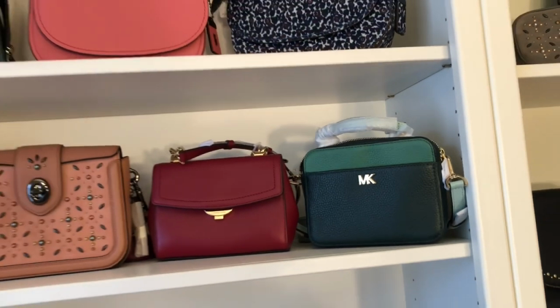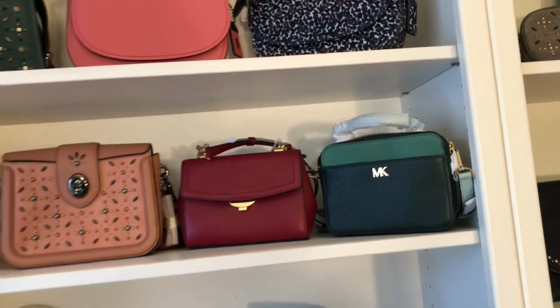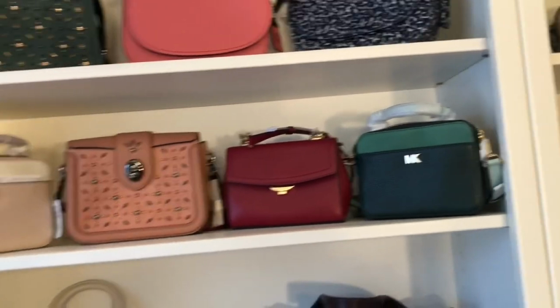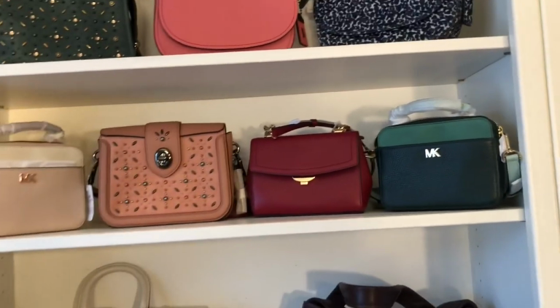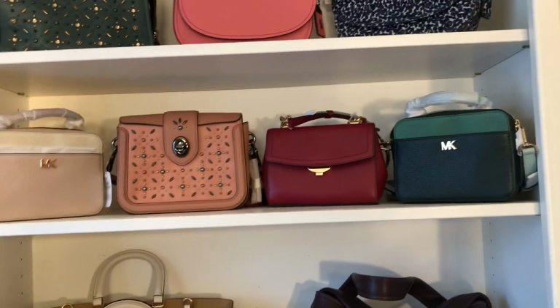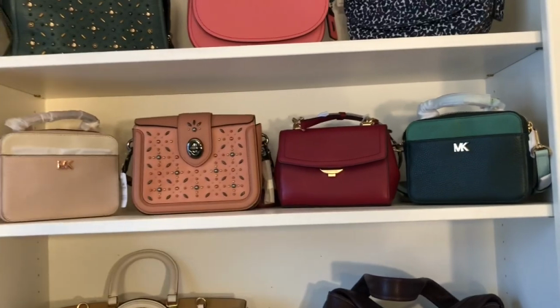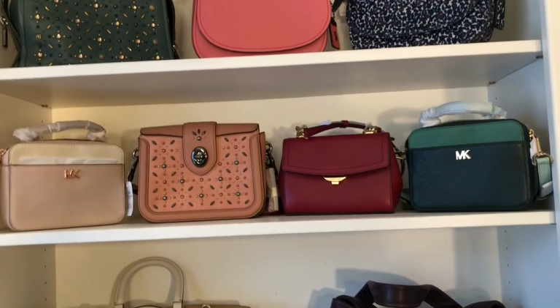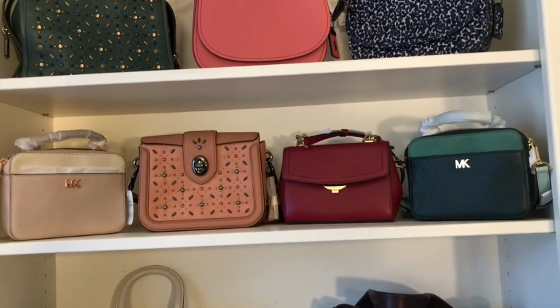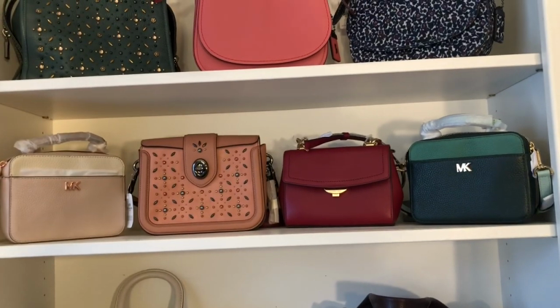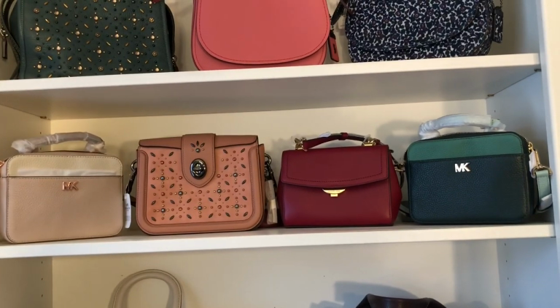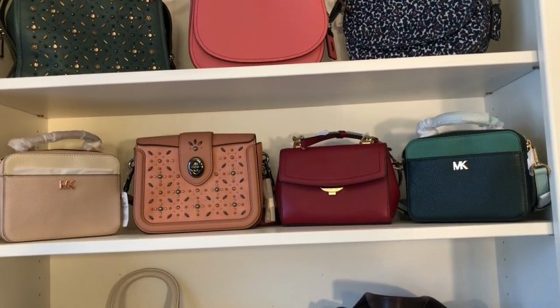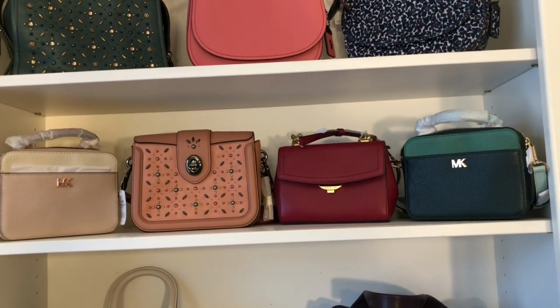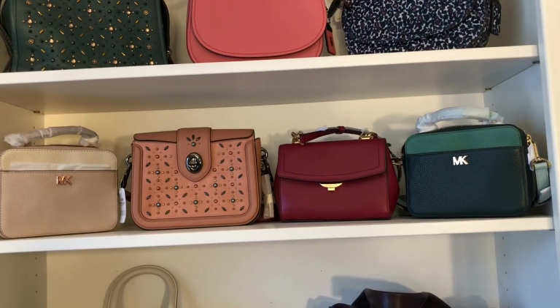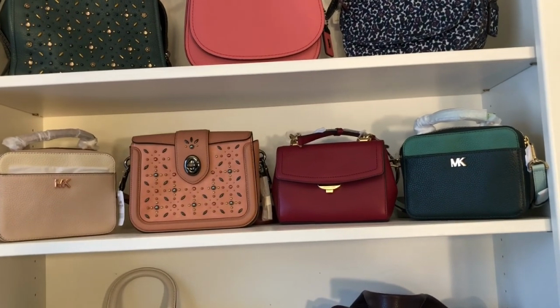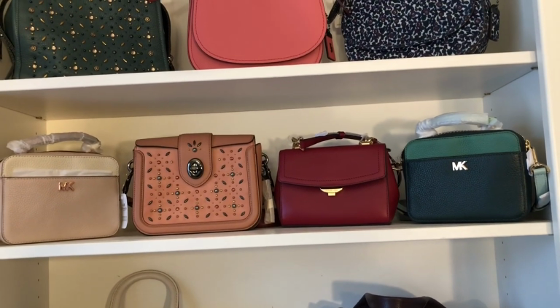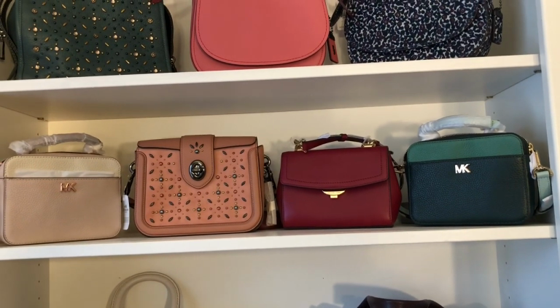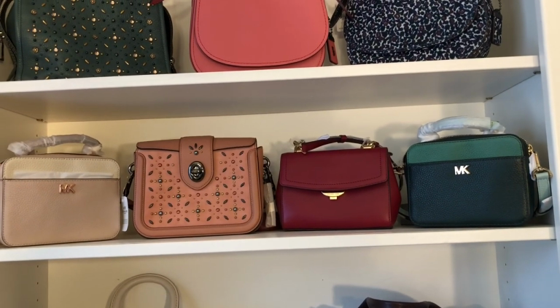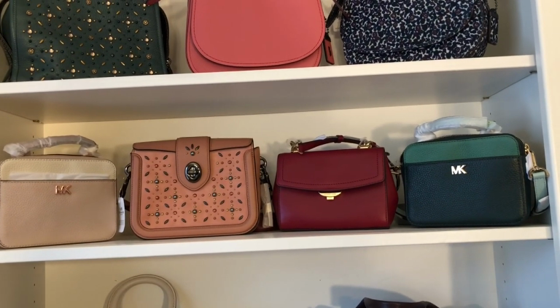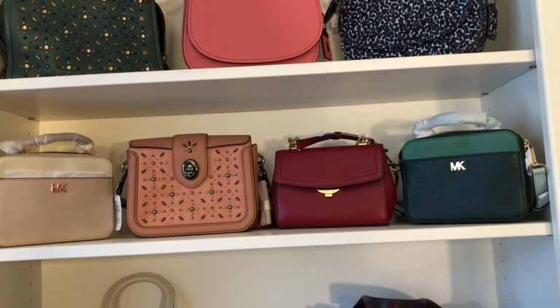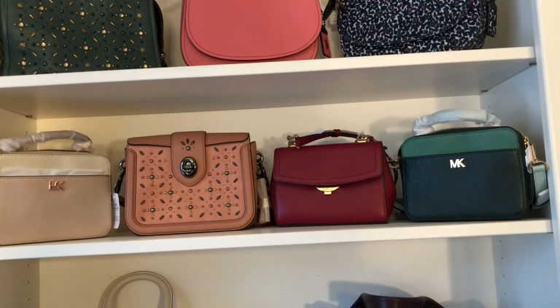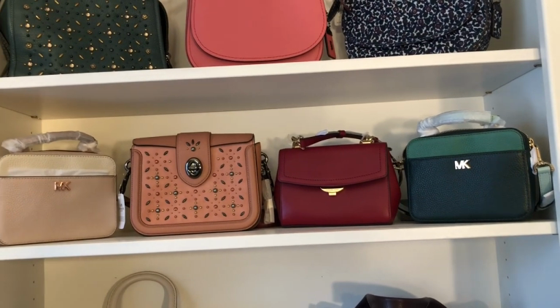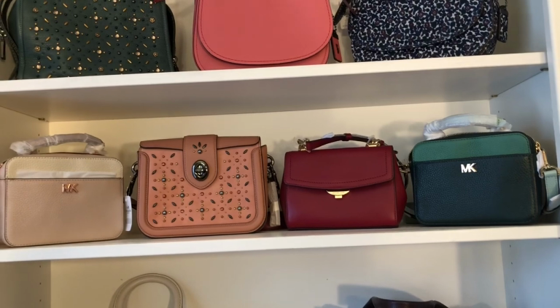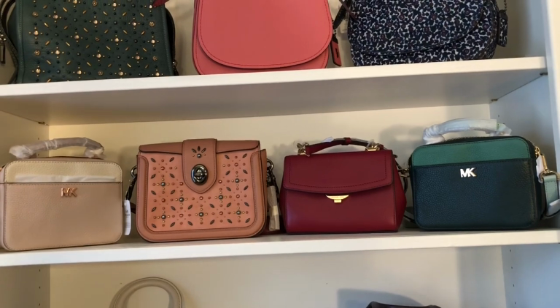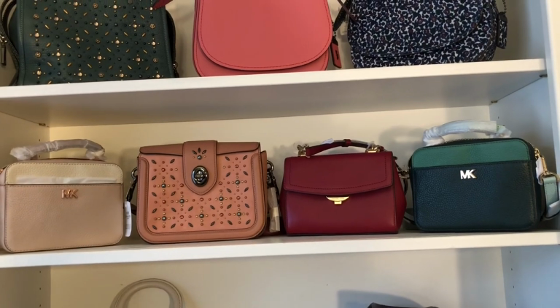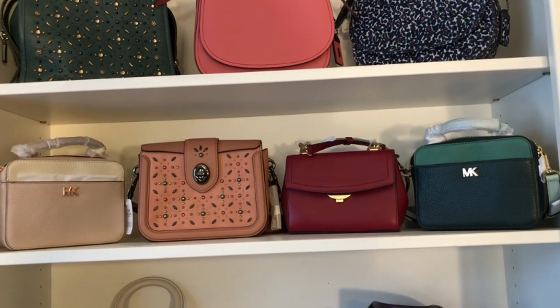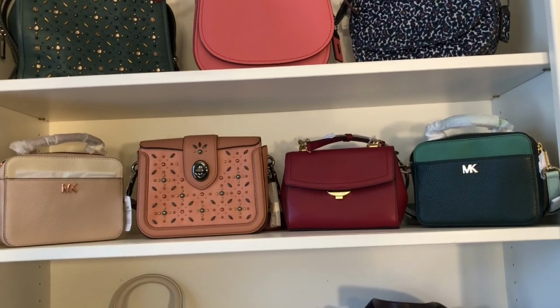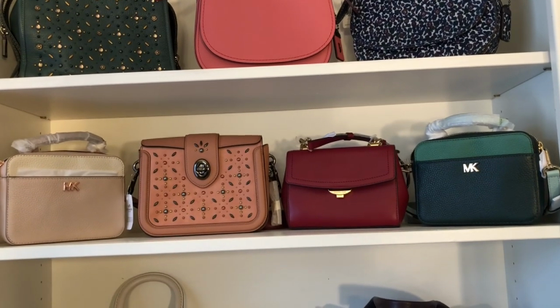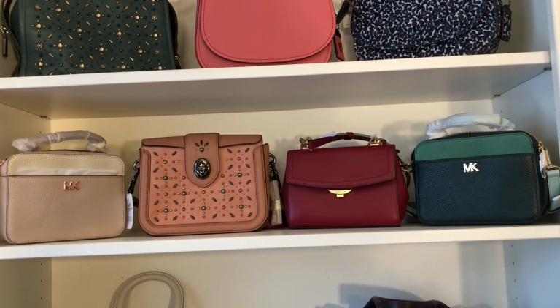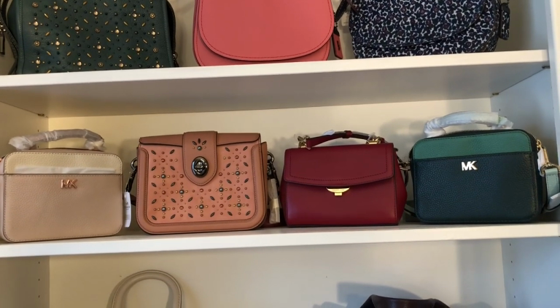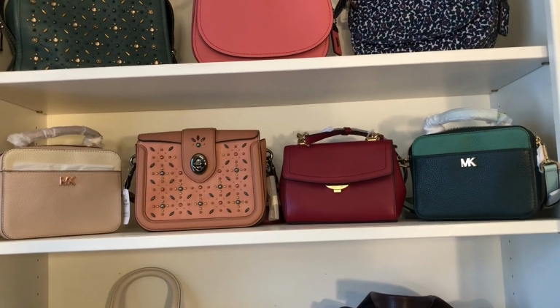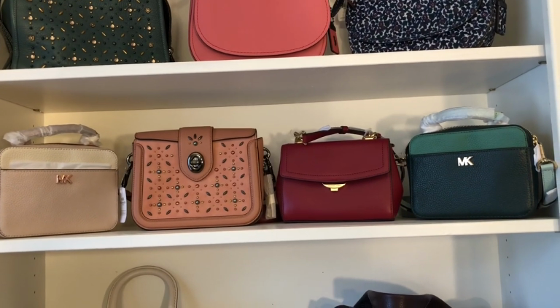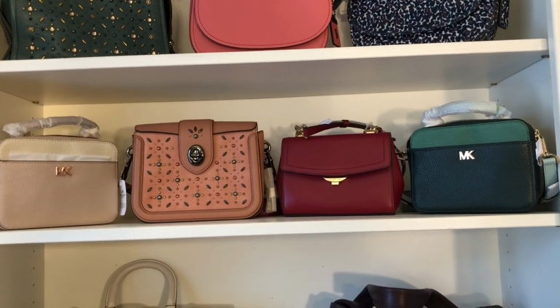Any of these that don't sell I'm going to be returning, so they will not be for sale for very long — probably just the next 30 days — and then I'm going to return them.